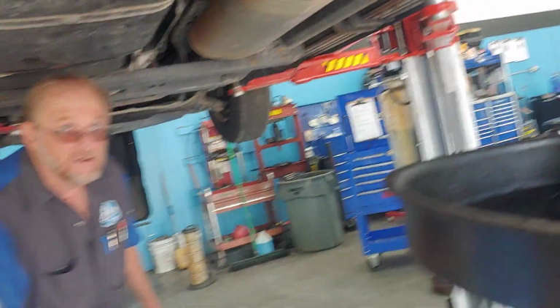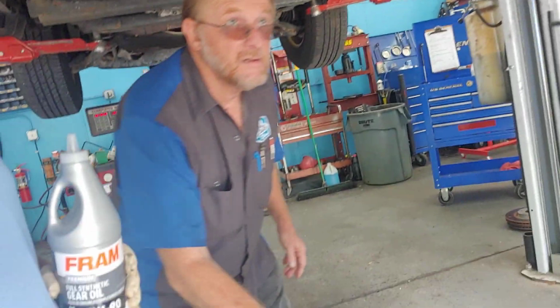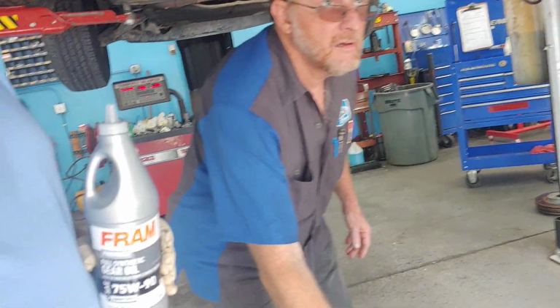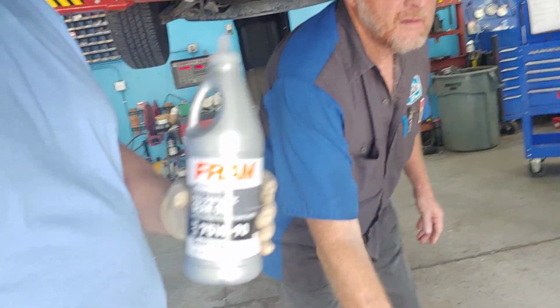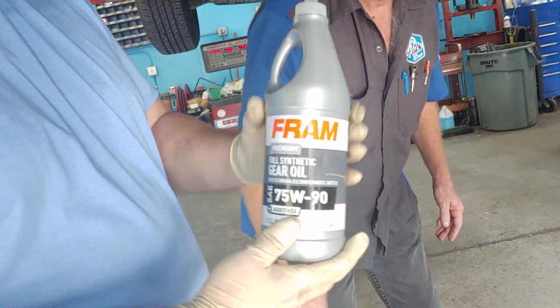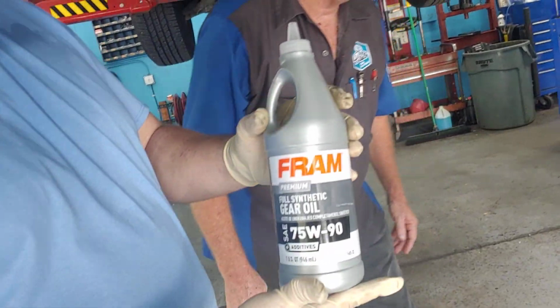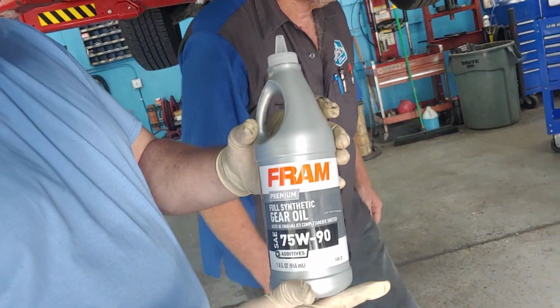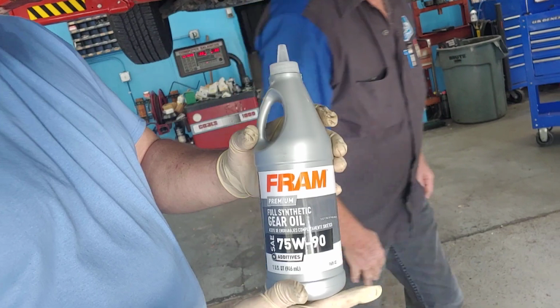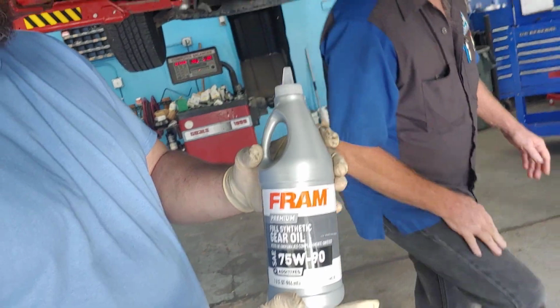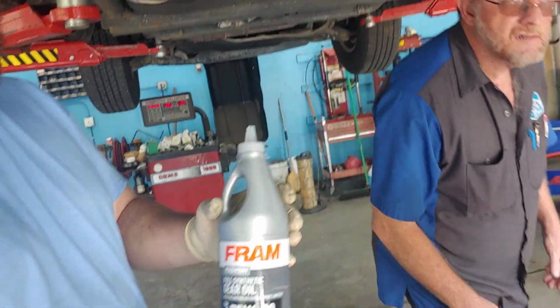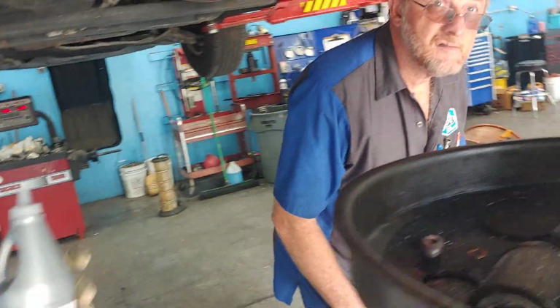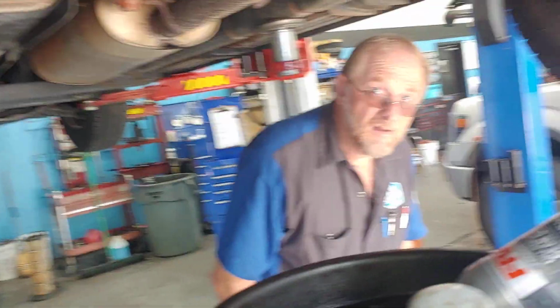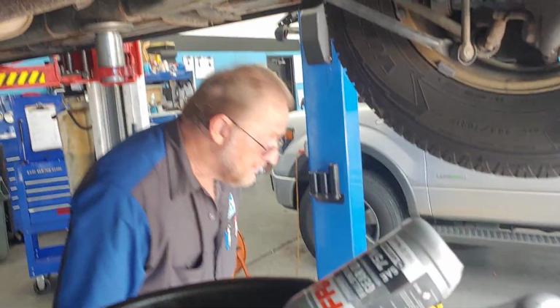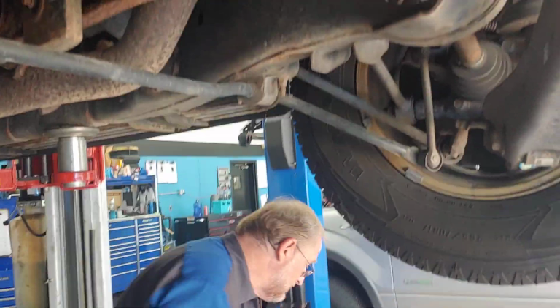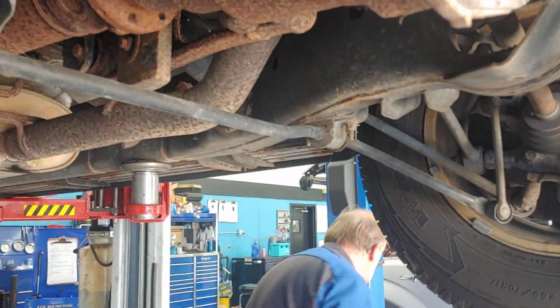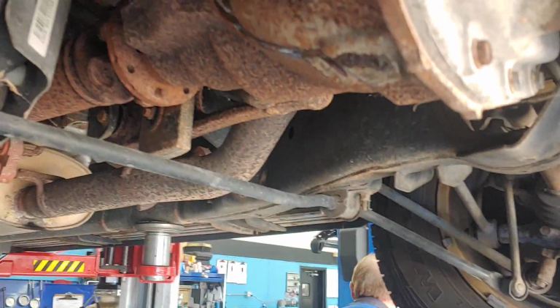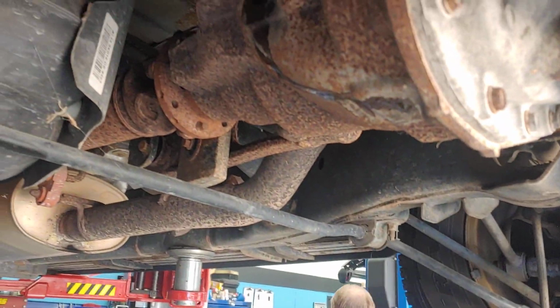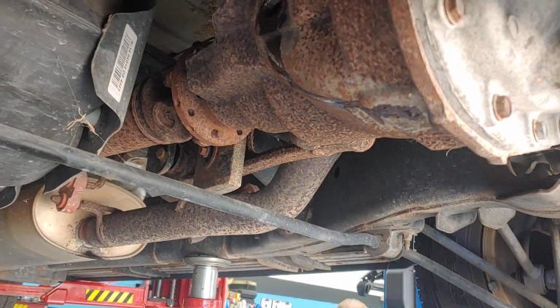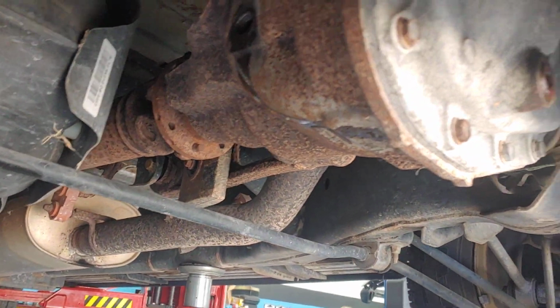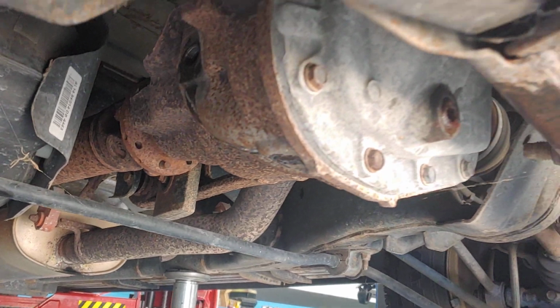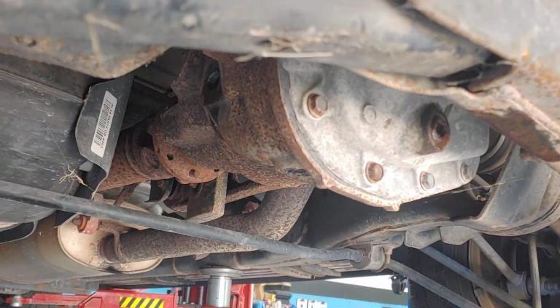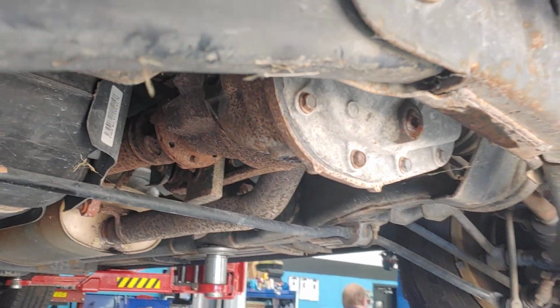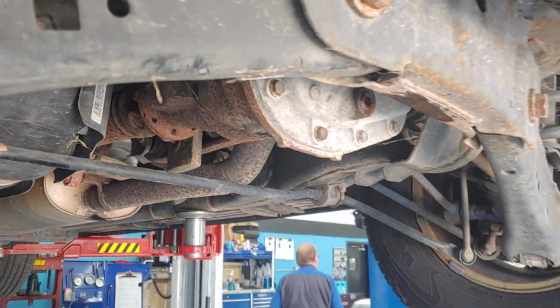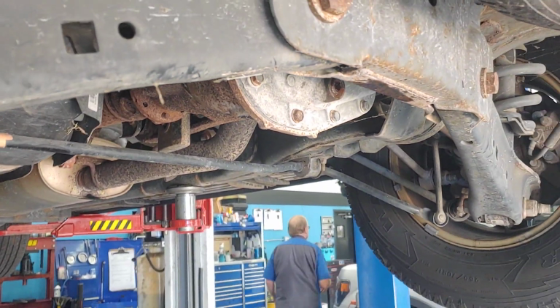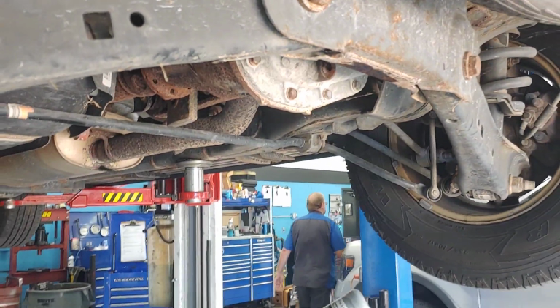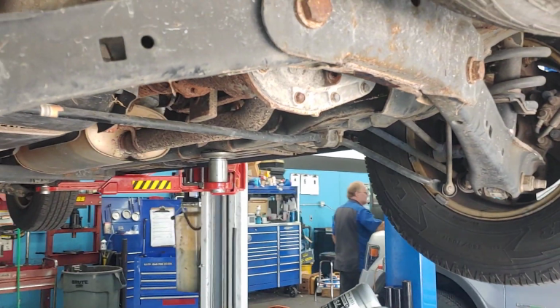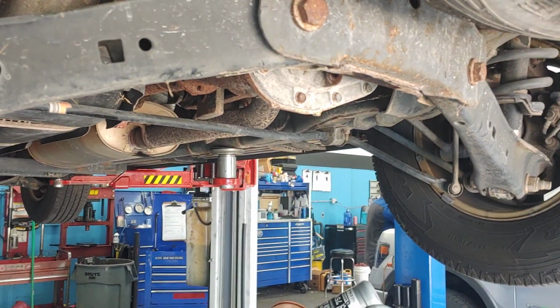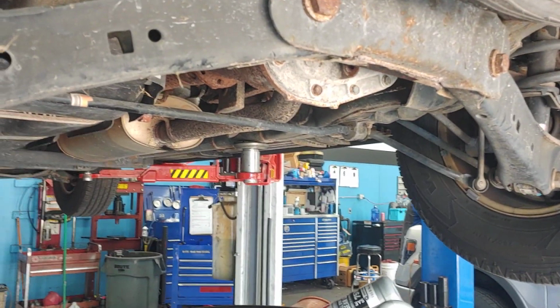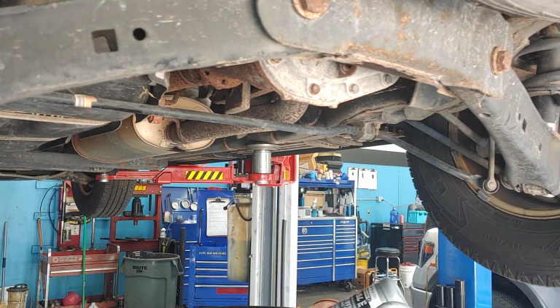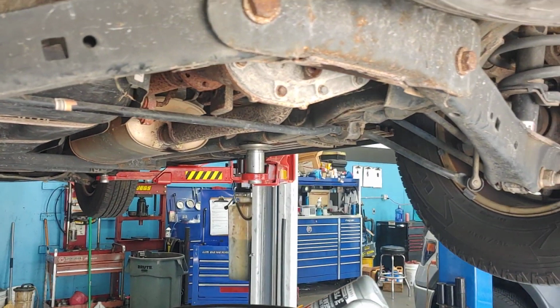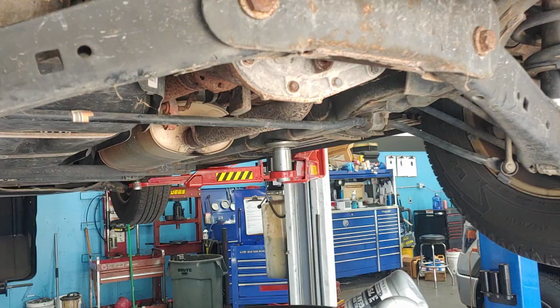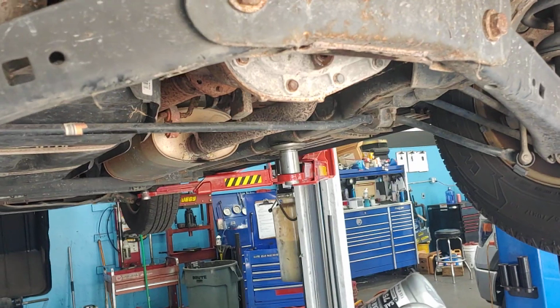What you got there? 75W90 — that's exactly what they call for. Super. By servicing this differential, you increase the lifespan of it two-fold. So it's very important.